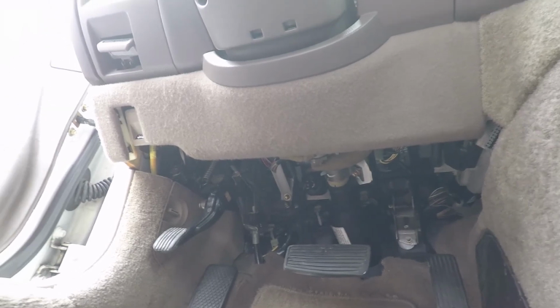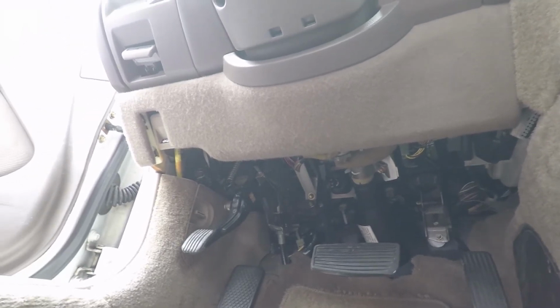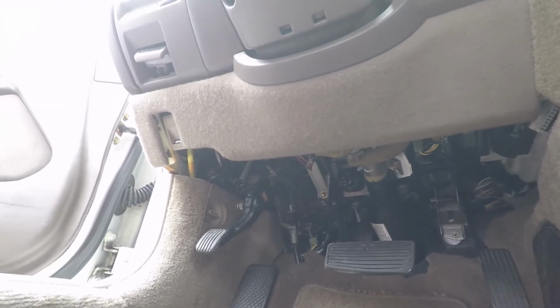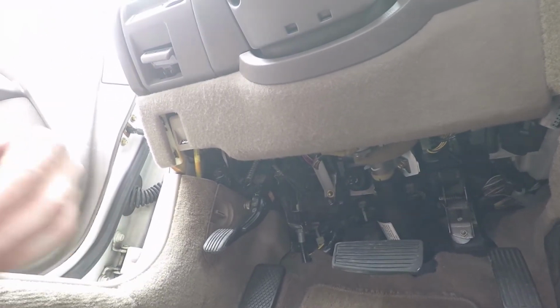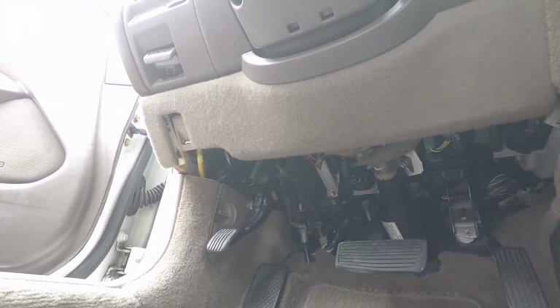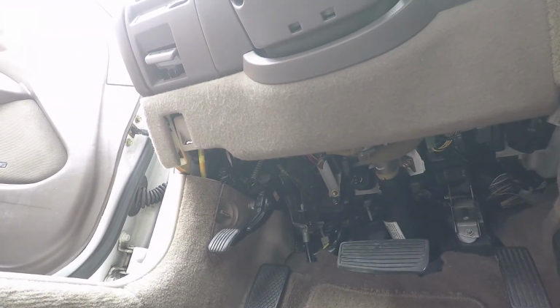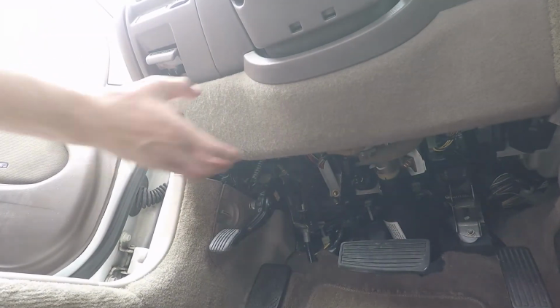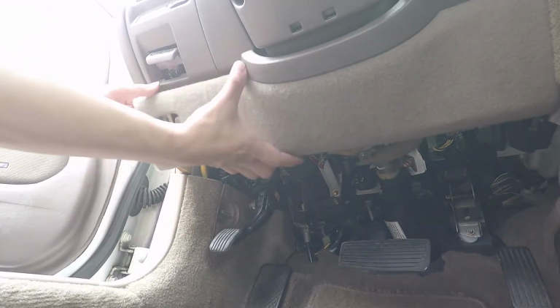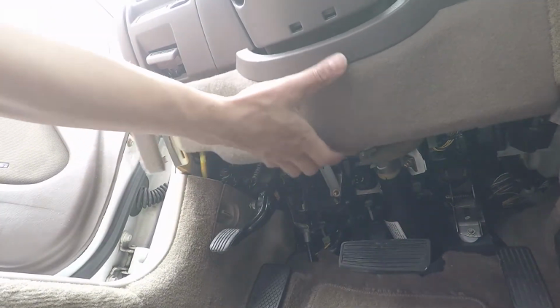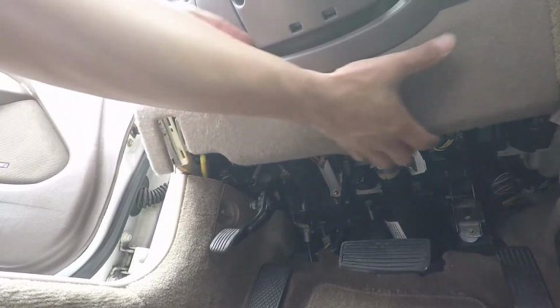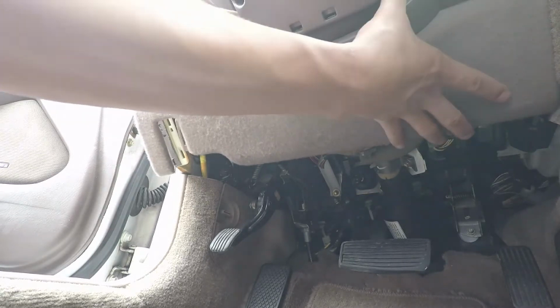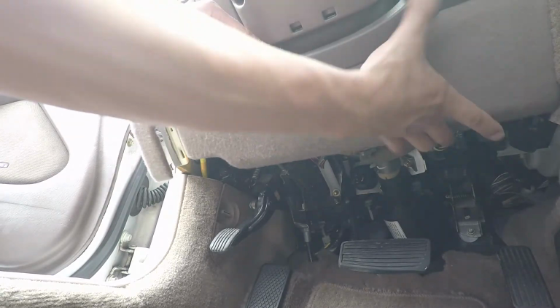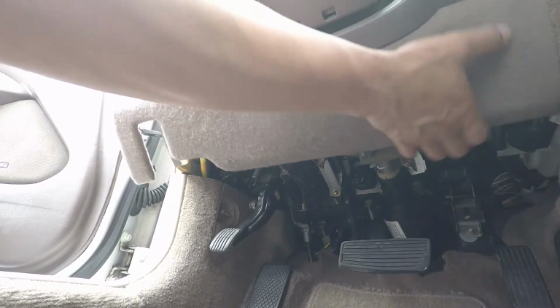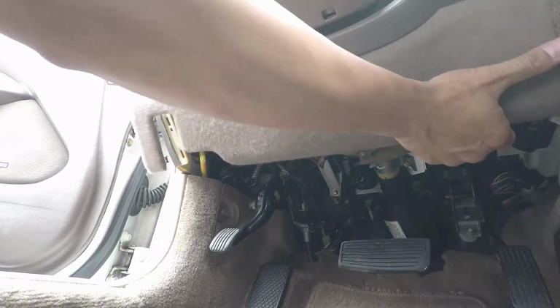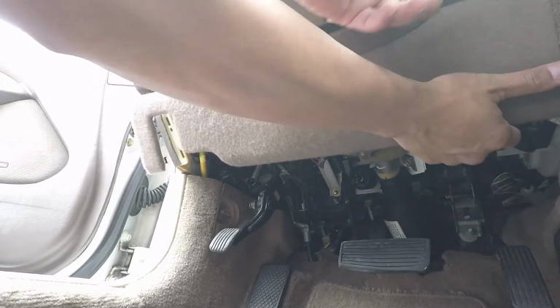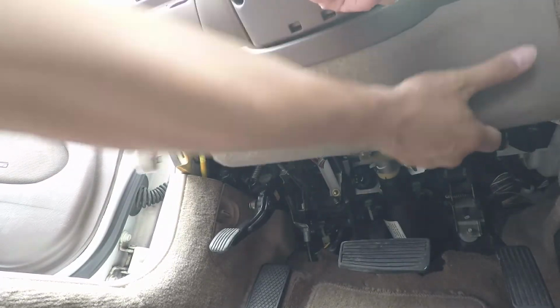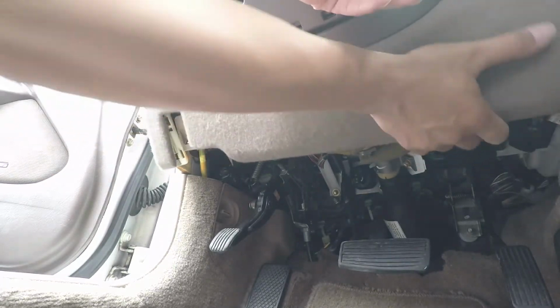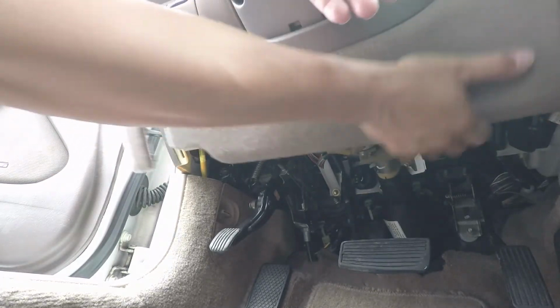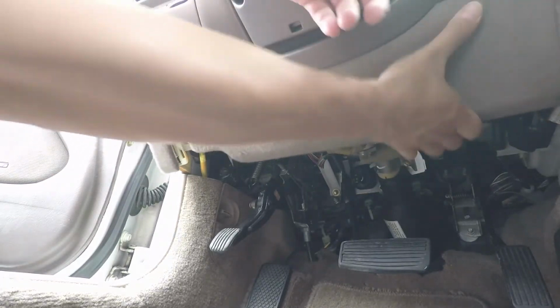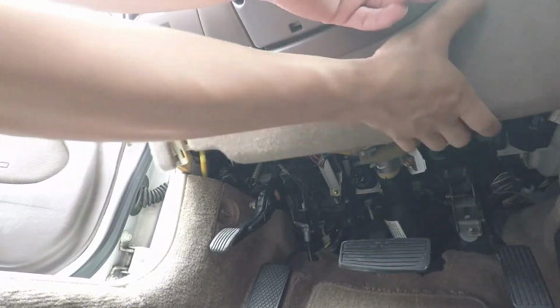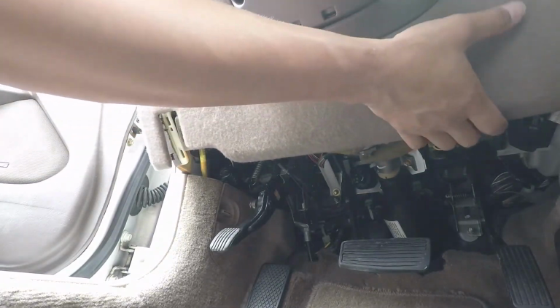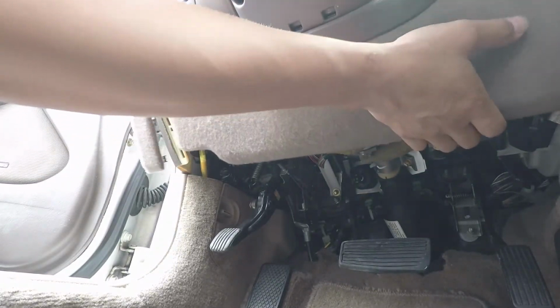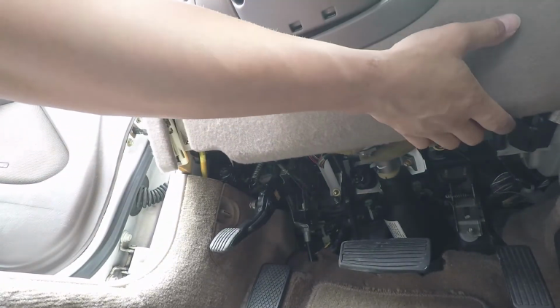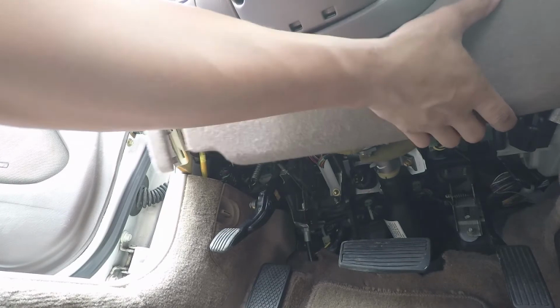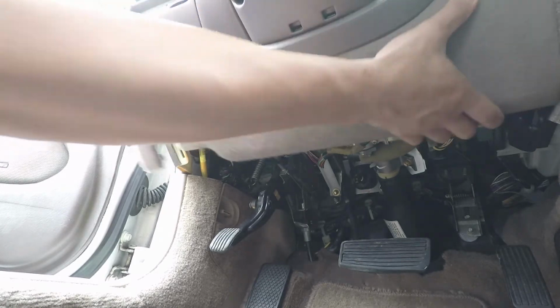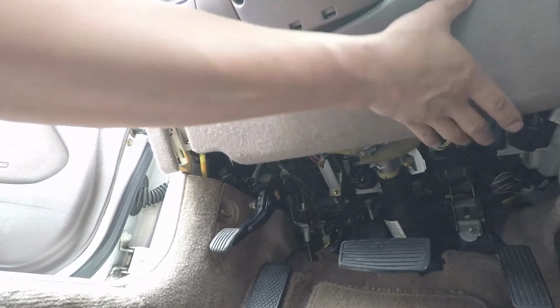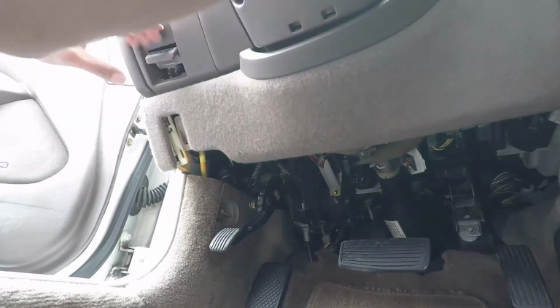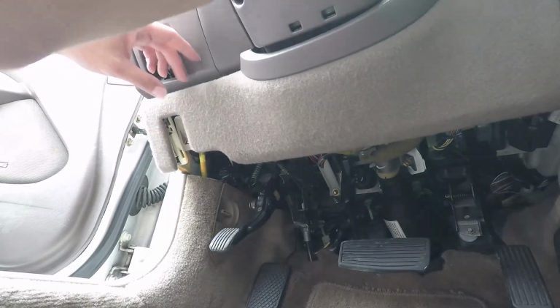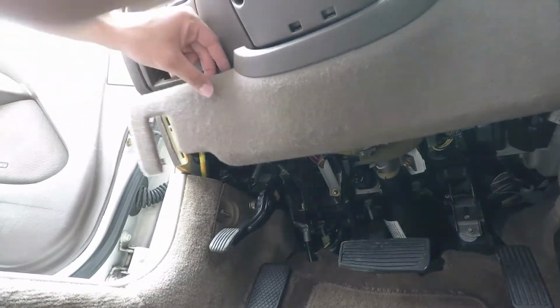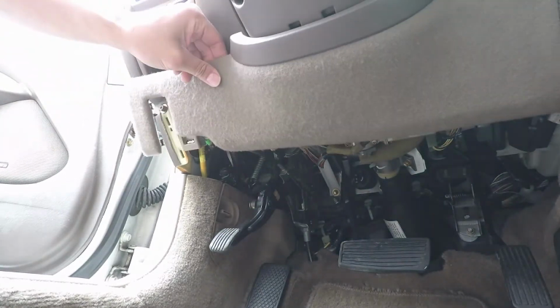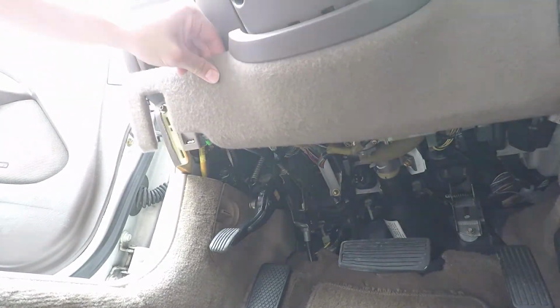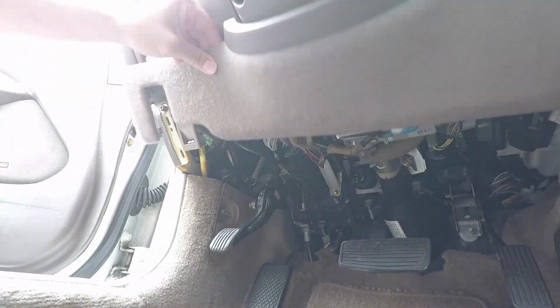Underneath the steering wheel column, go ahead and pop that cover off. It's just held down by a couple of clips all around, so use a little bit of force and pull it off.